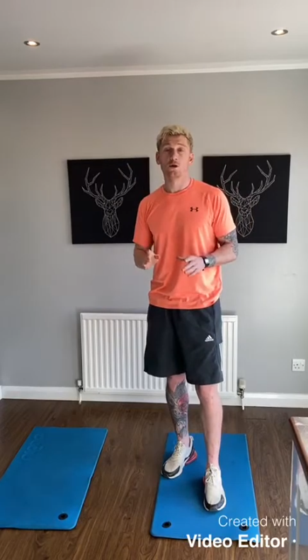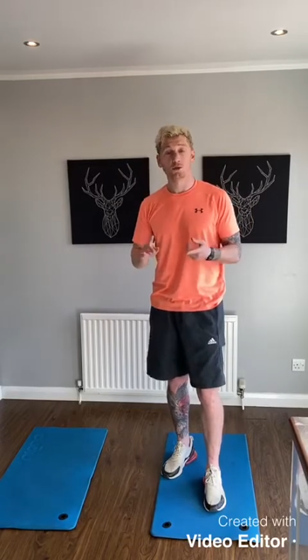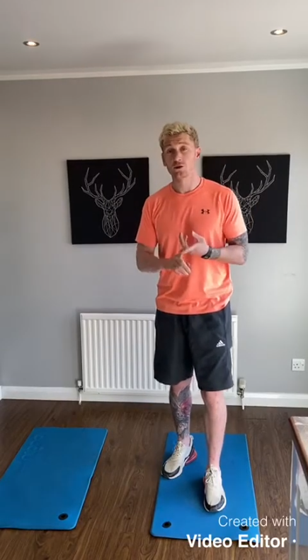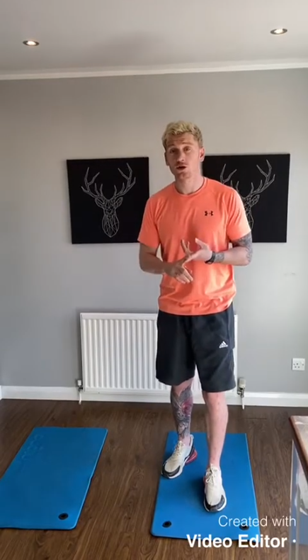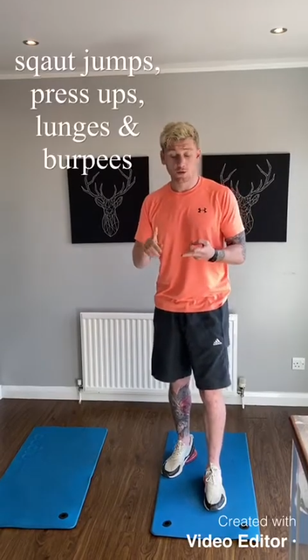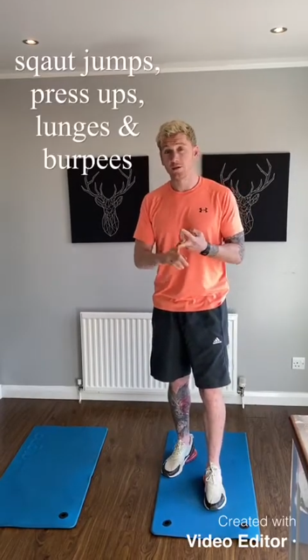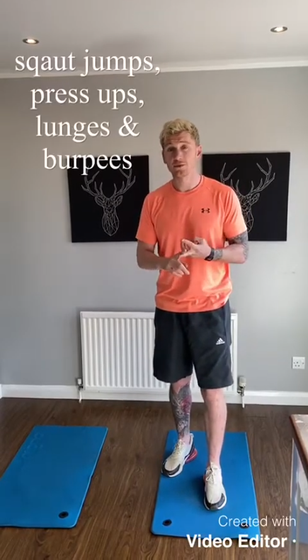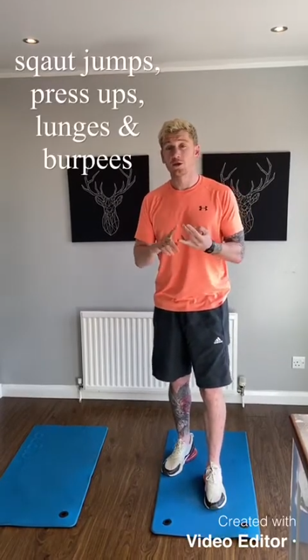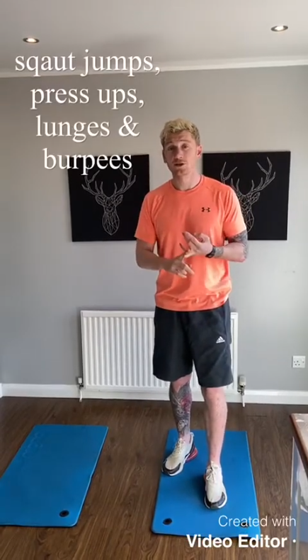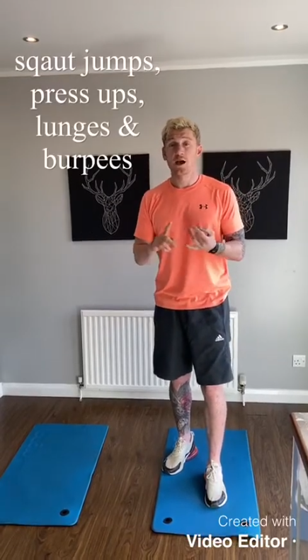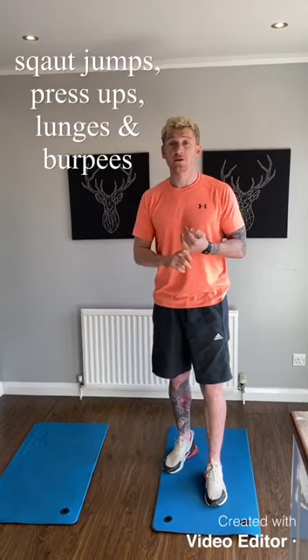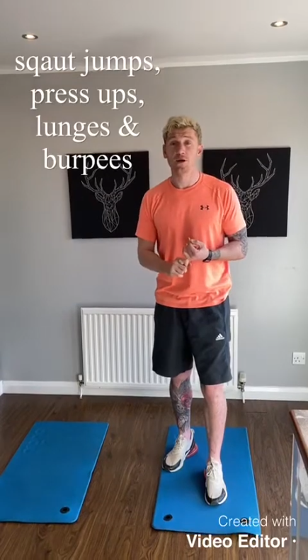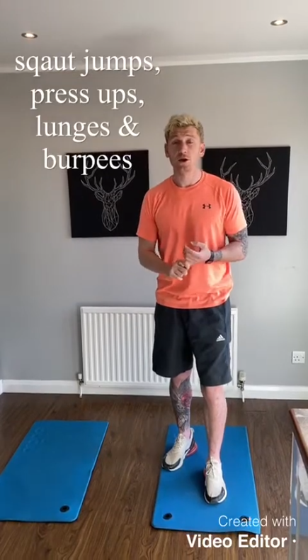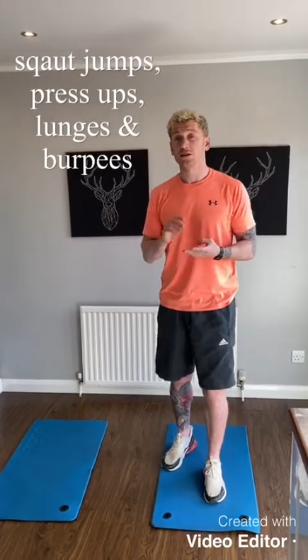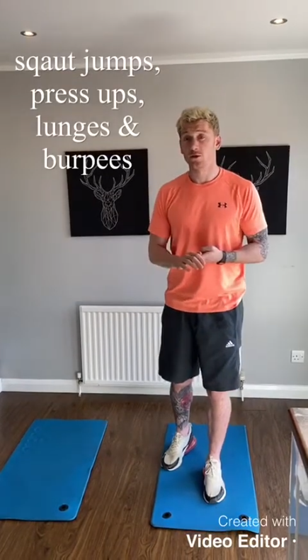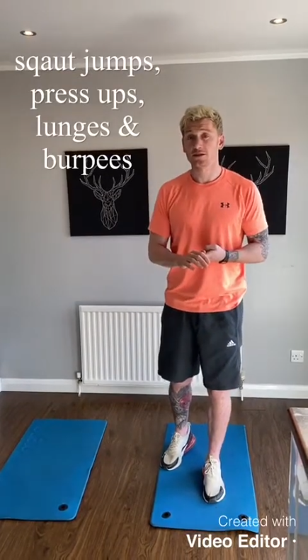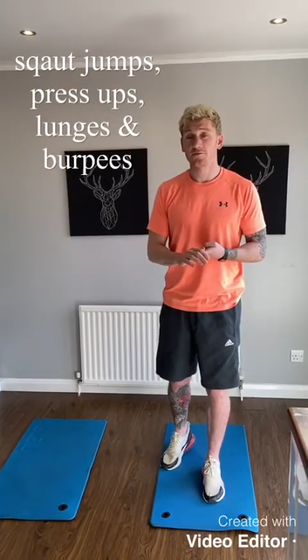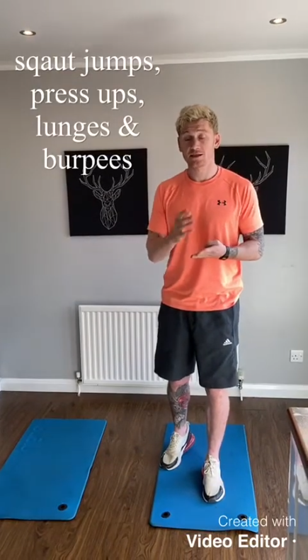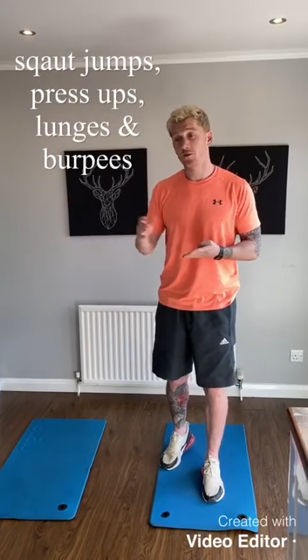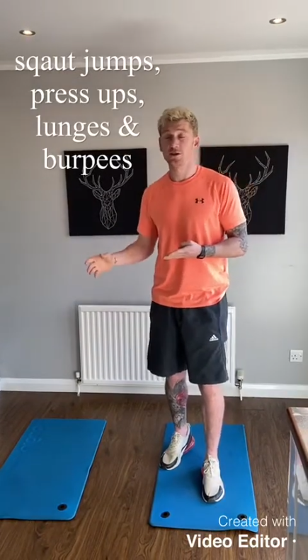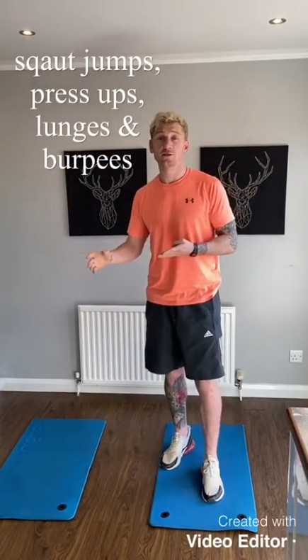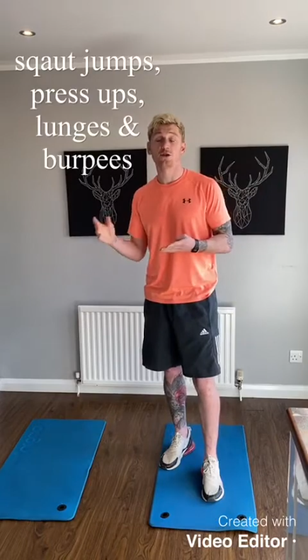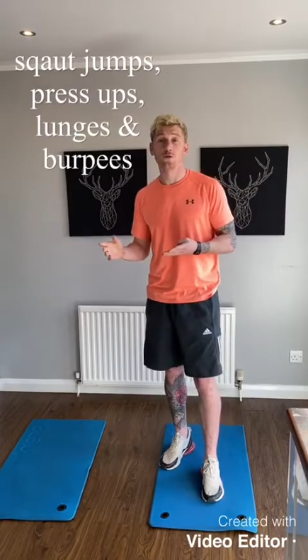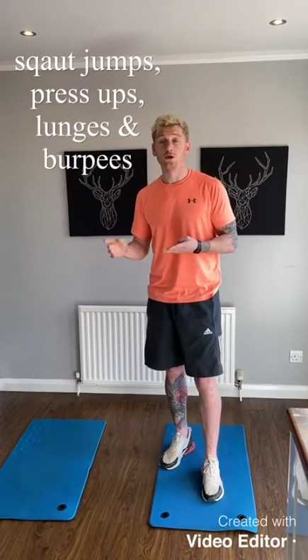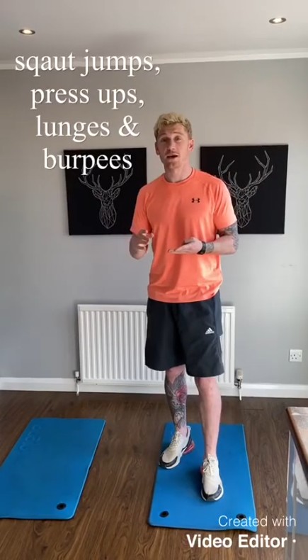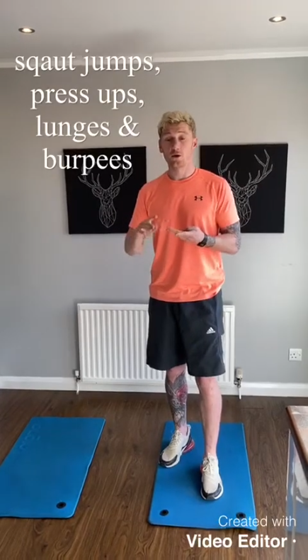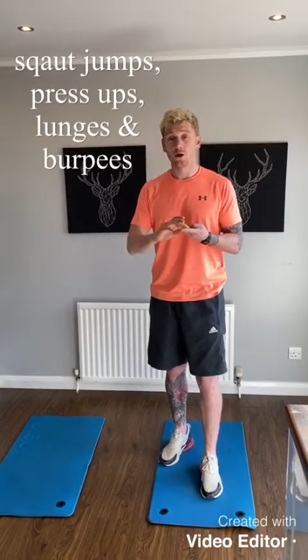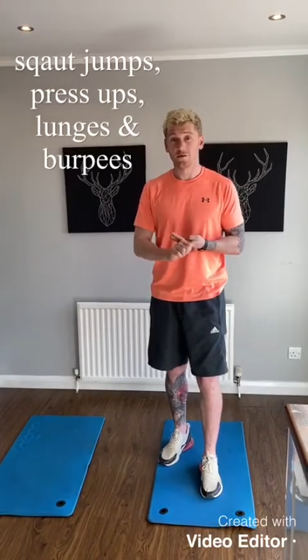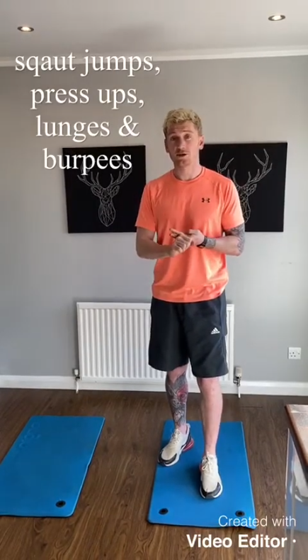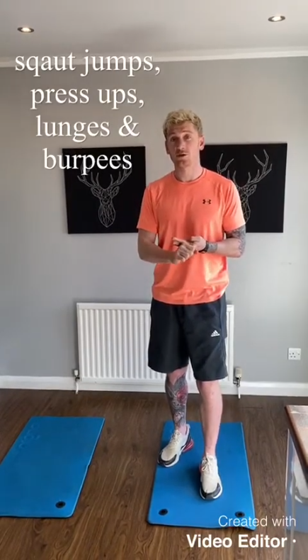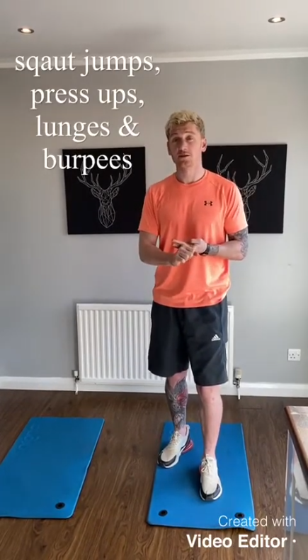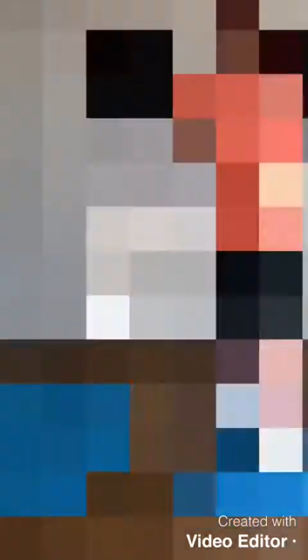So what we're going to do is start with squat jumps, then press ups, then go into lunges, and finish with some burpees. Obviously that's the more advanced exercise, but we've got a variation this week — I'm actually going to do both. After that we're going to do a different variation which is going to be for beginners.